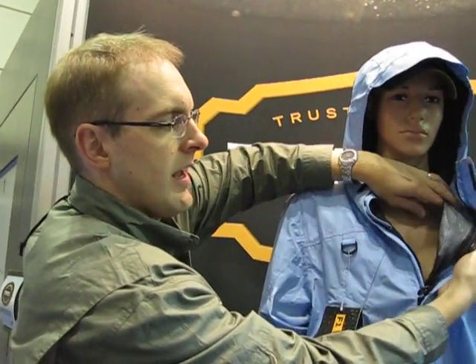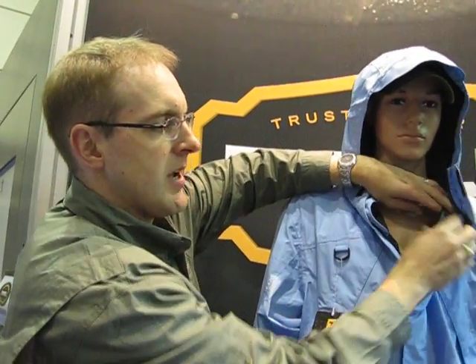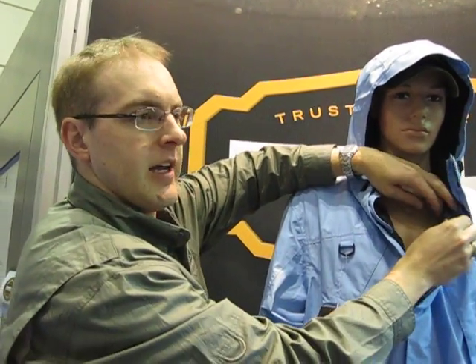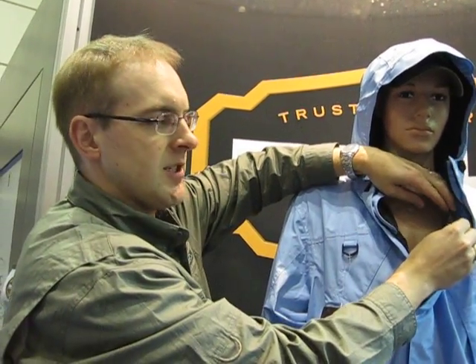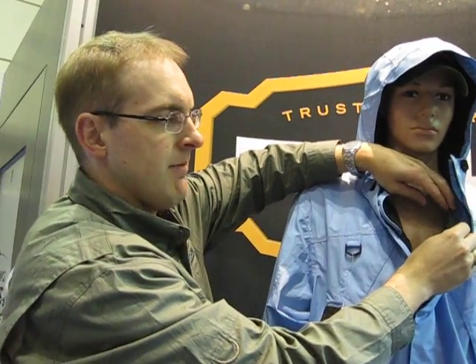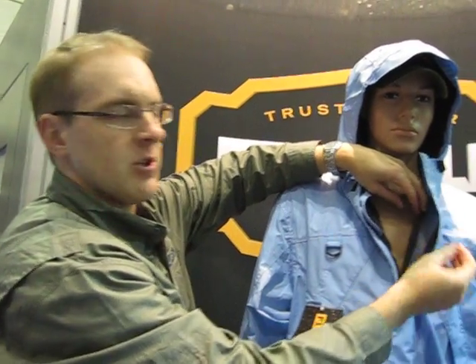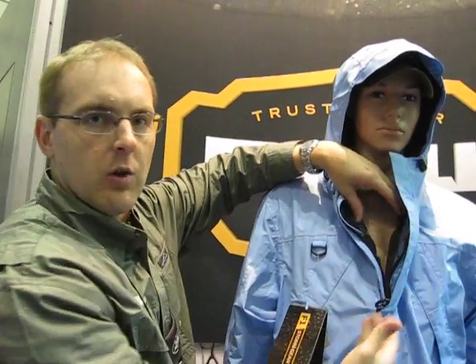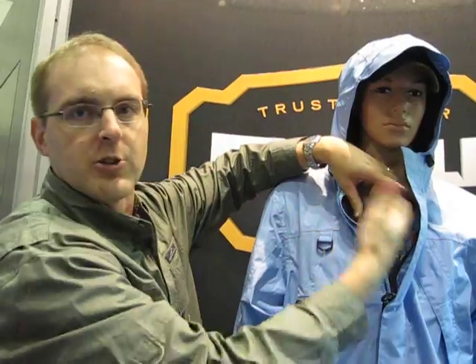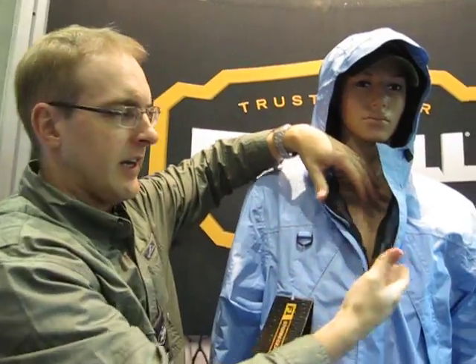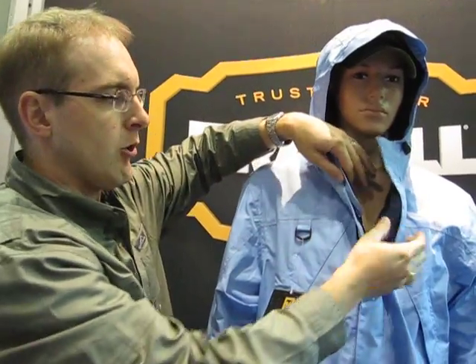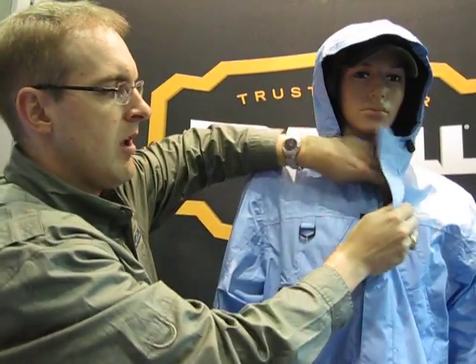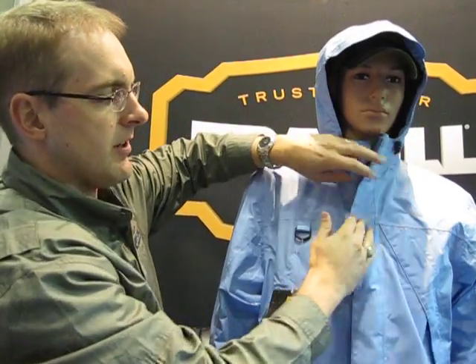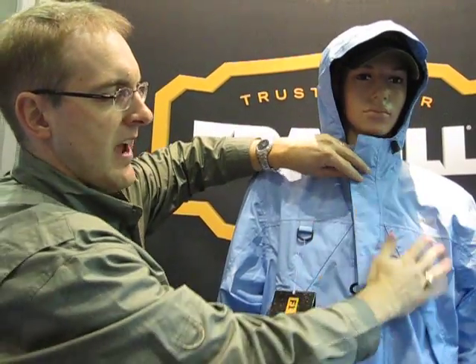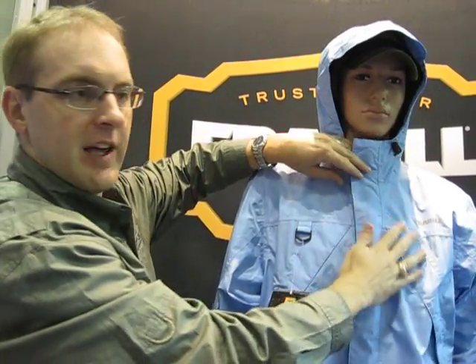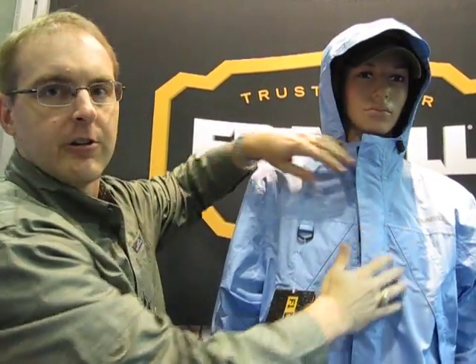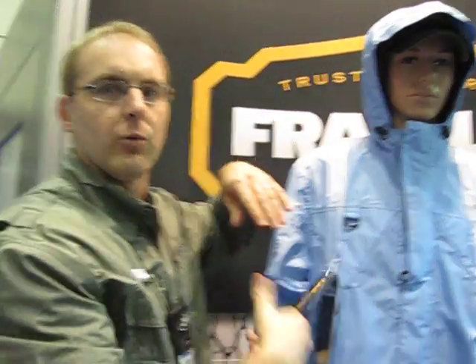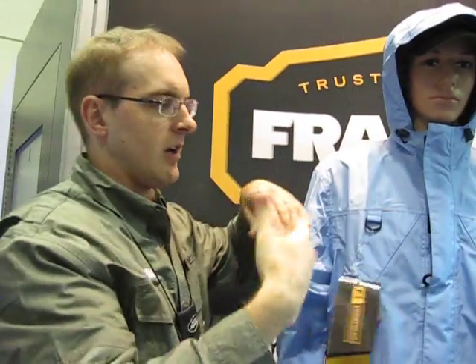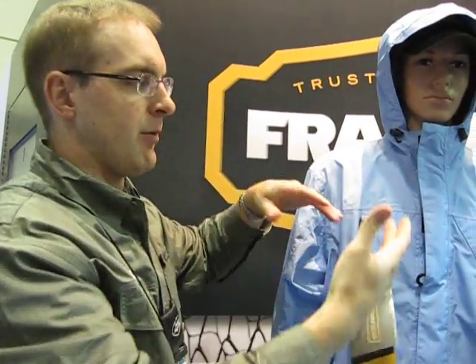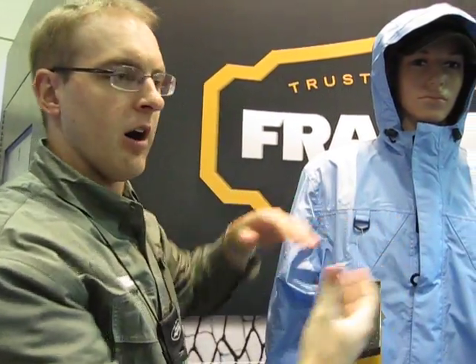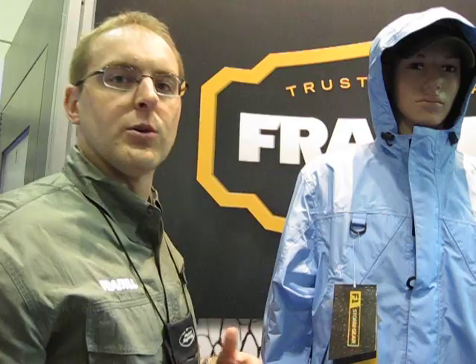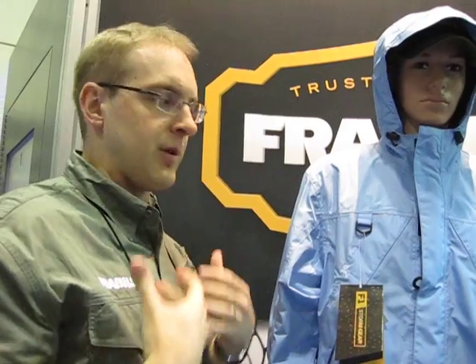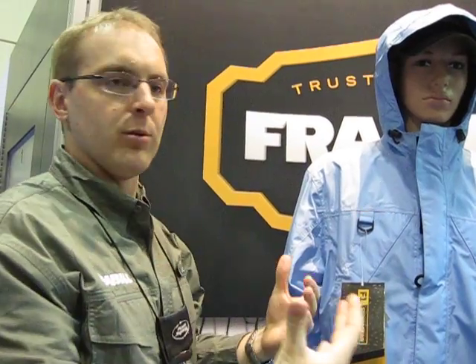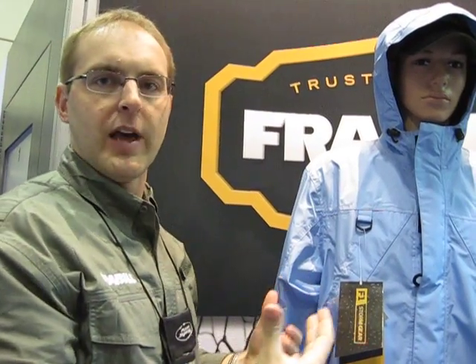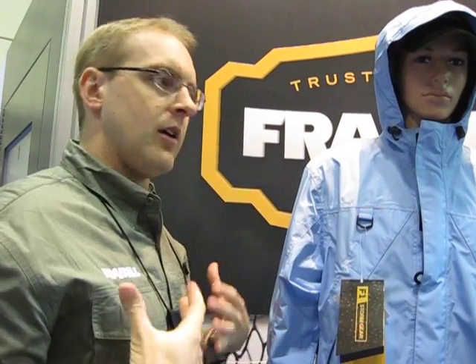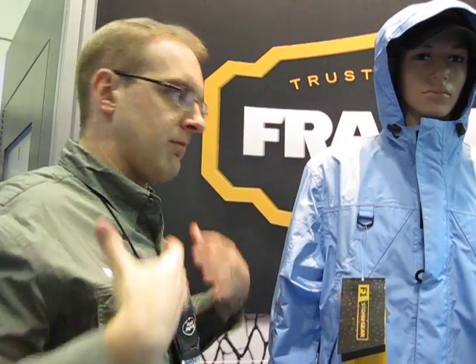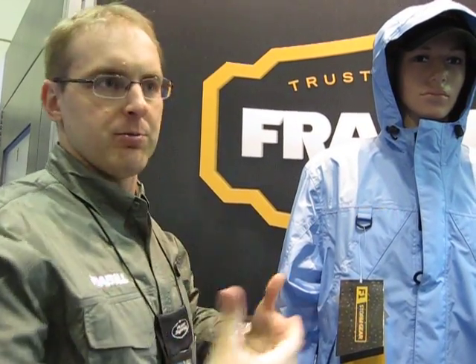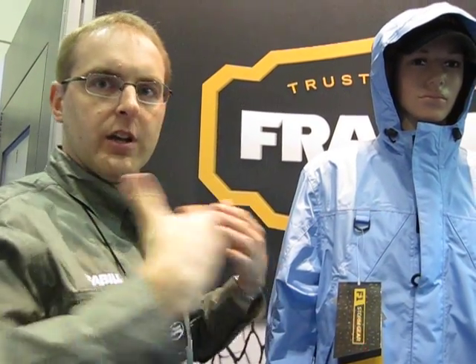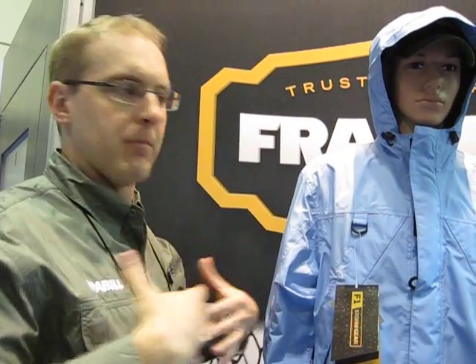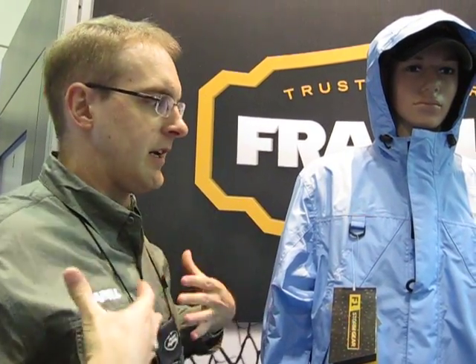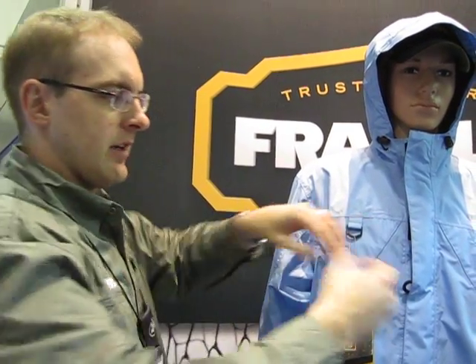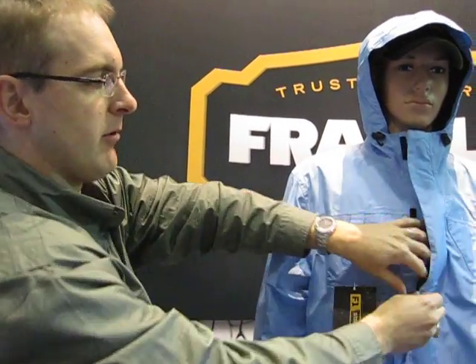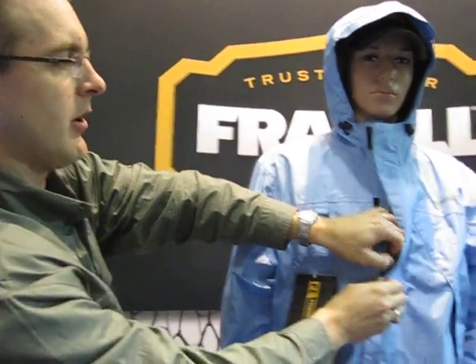It has mesh lining on the inside so that air can circulate and keep you cool. The fabric on the exterior is coated with a DWR to allow it to be breathable, so that perspiration and body heat can evaporate out of the coat.